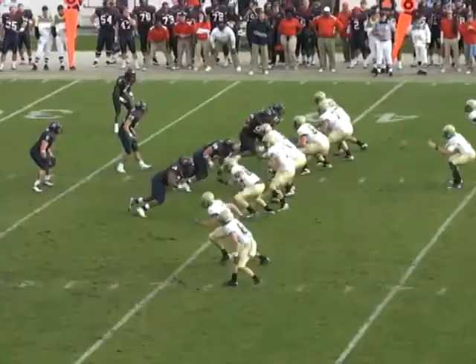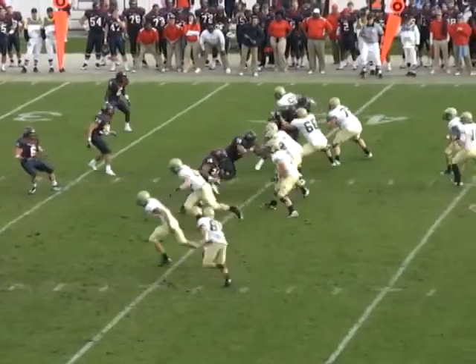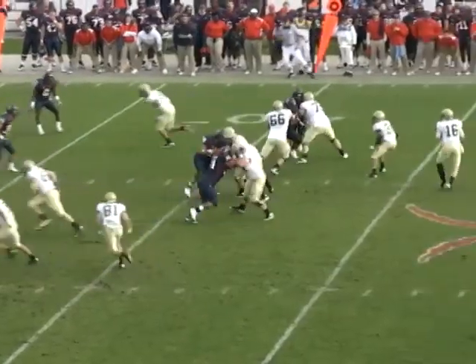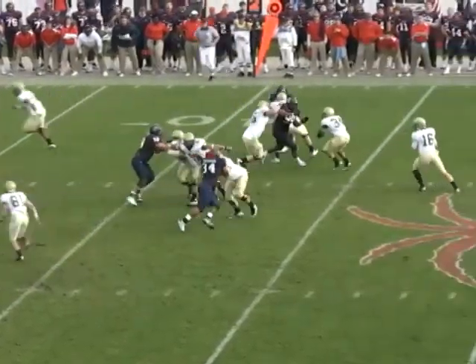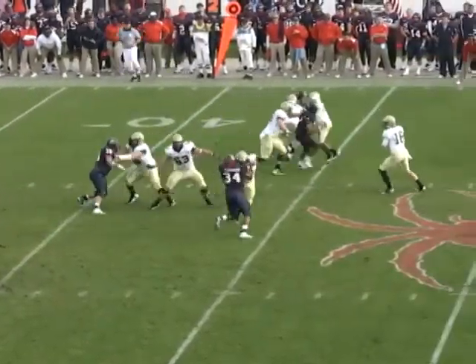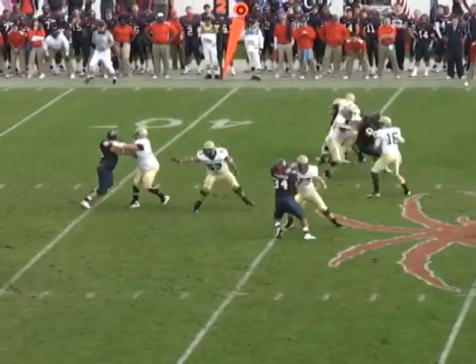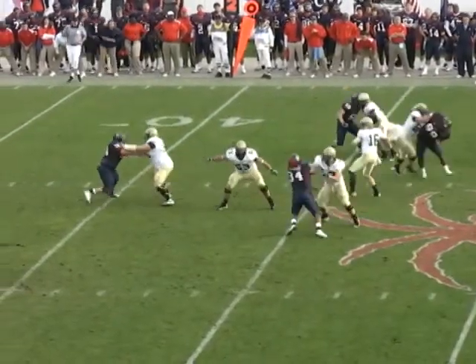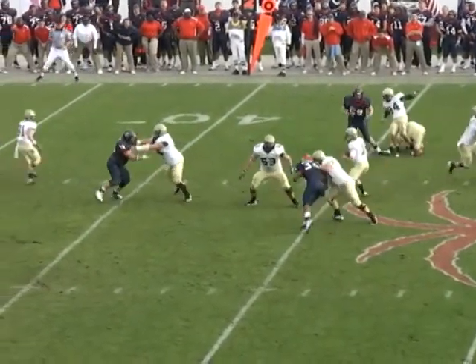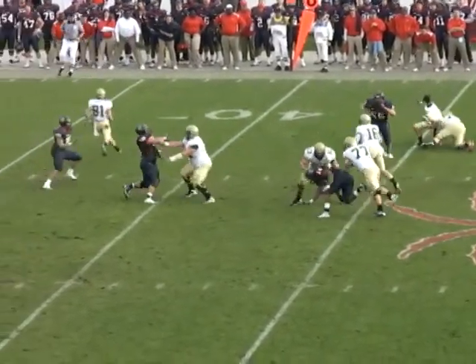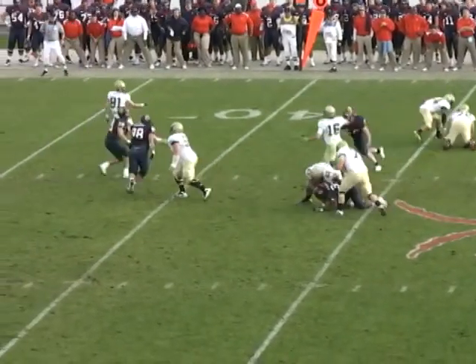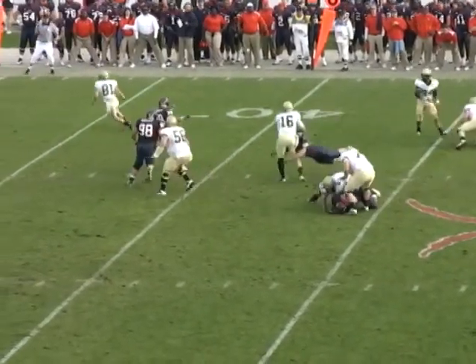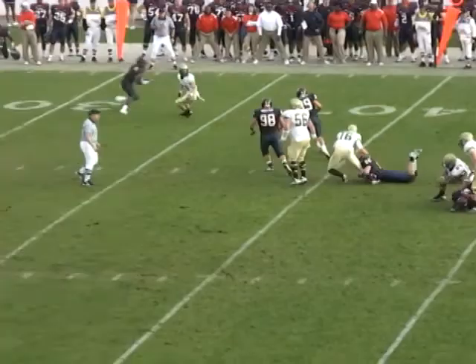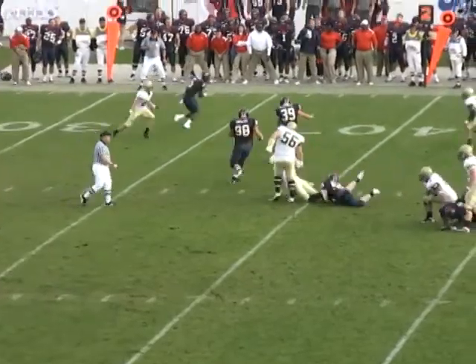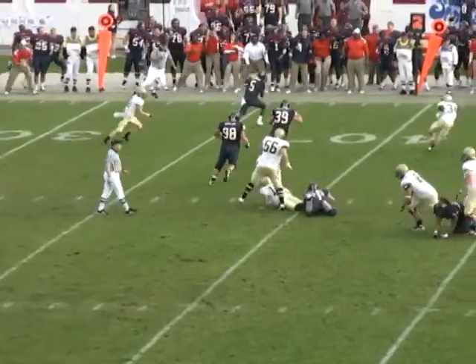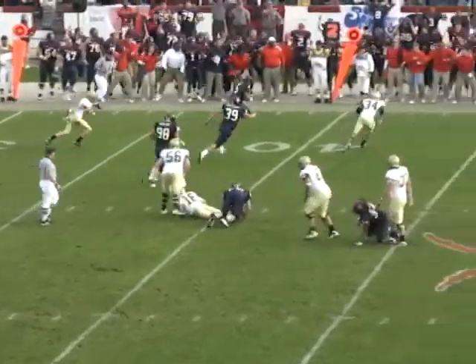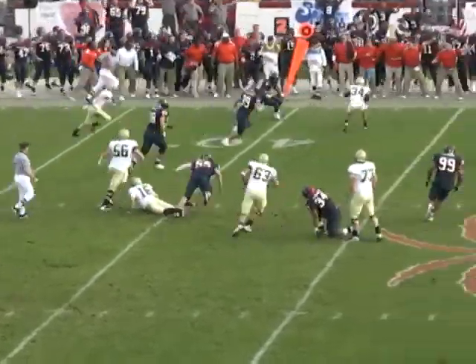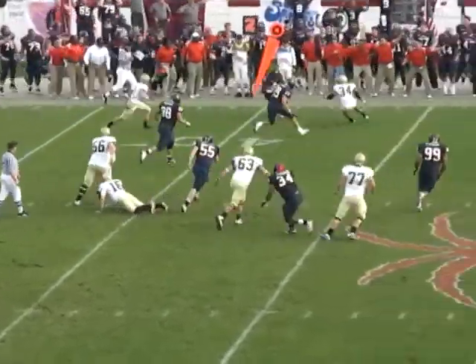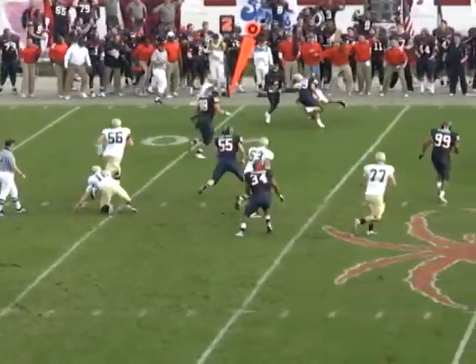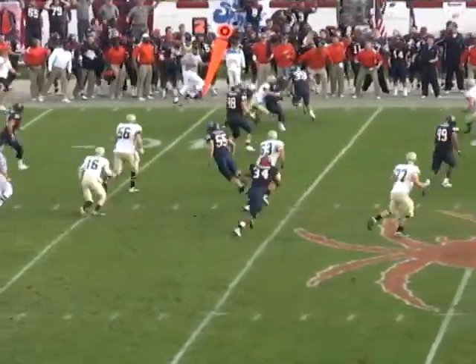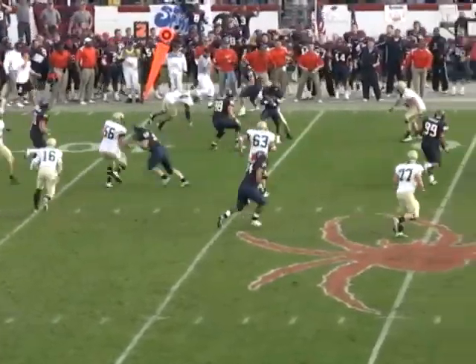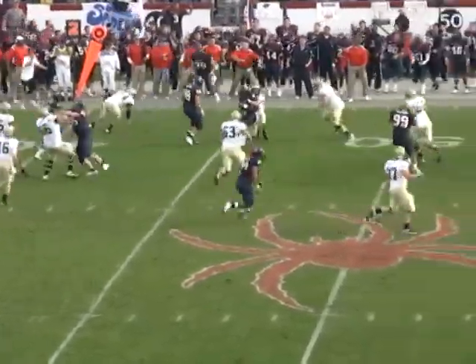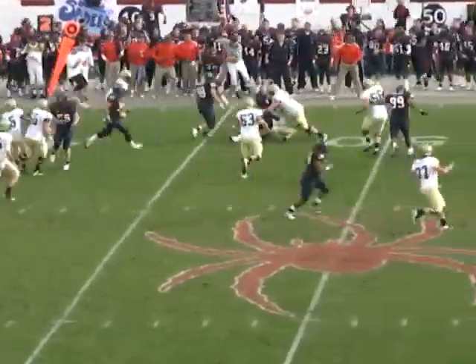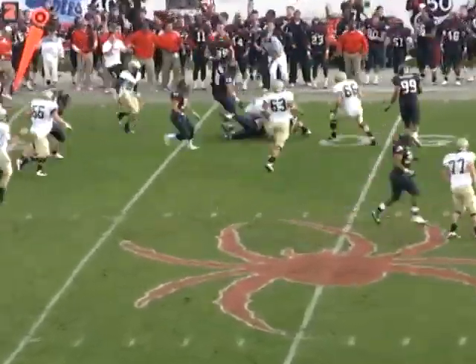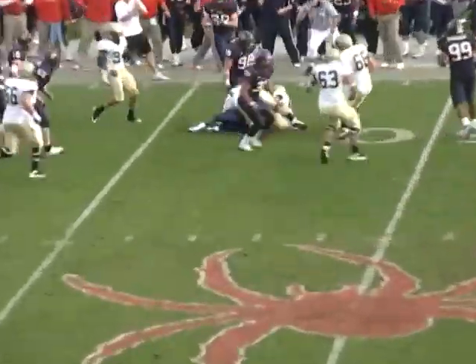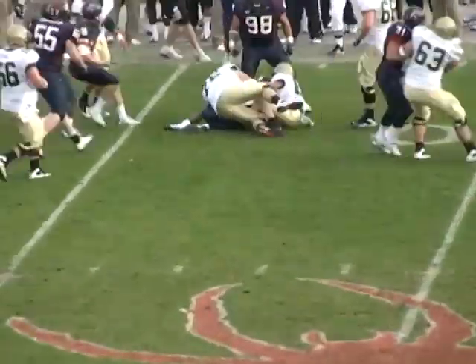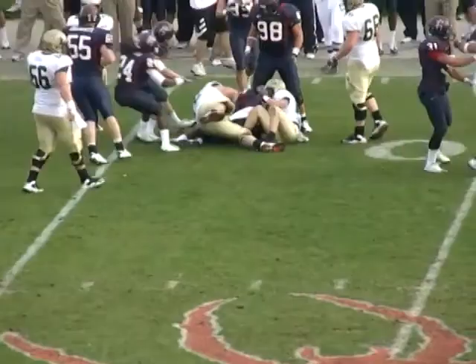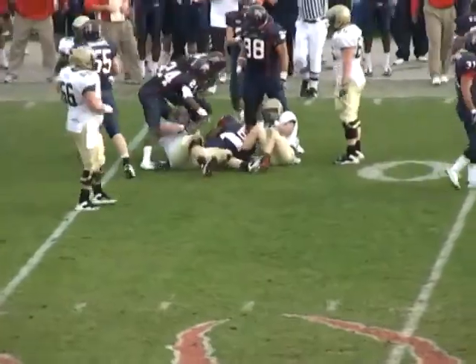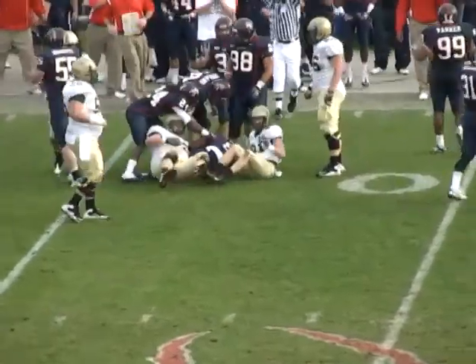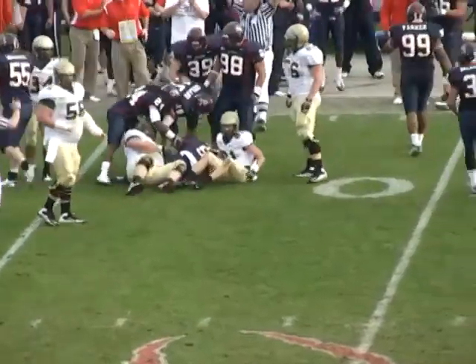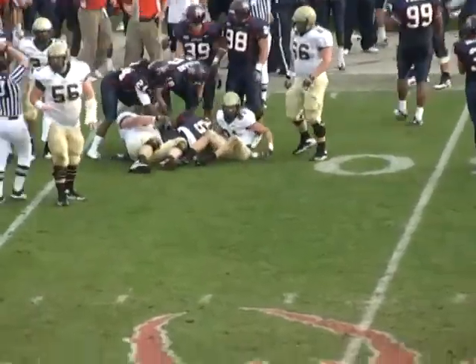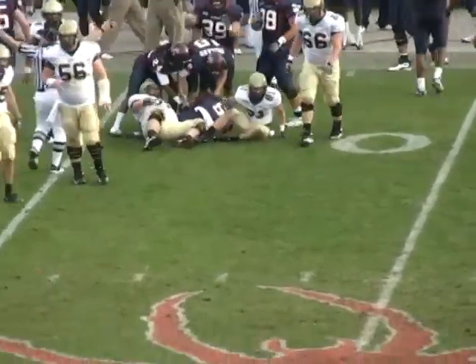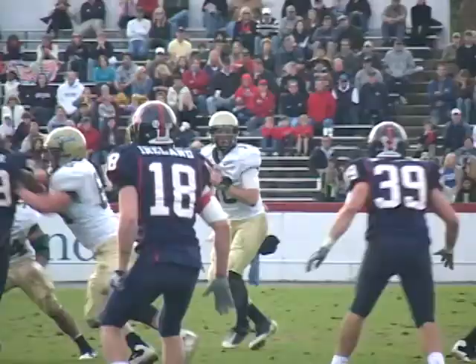29, 23 seconds — Archer back to throw, he pumps, now he throws just as he's hit, and Jester Rogers intercepts it at the 40, to the 45 and up to the 47 yard line.